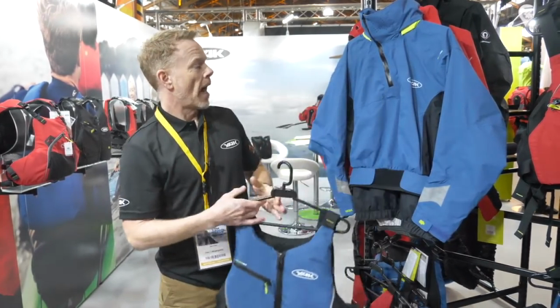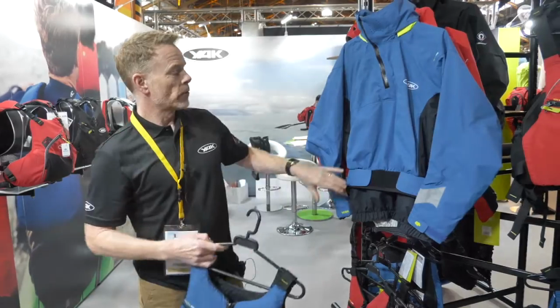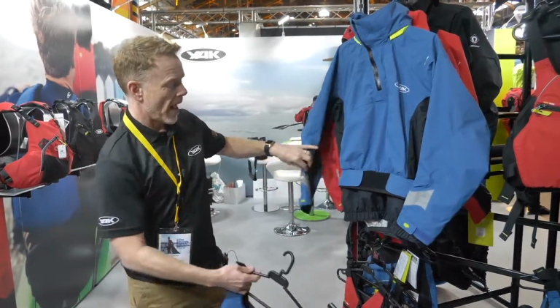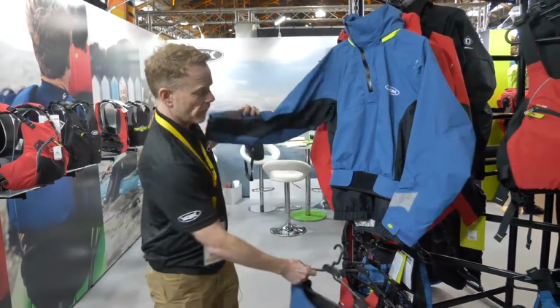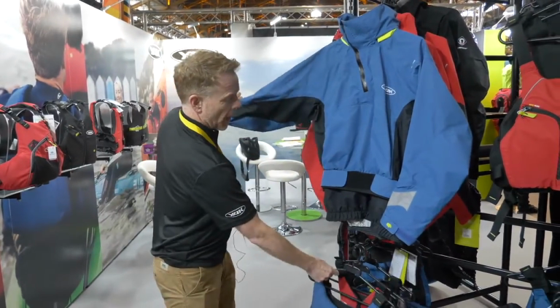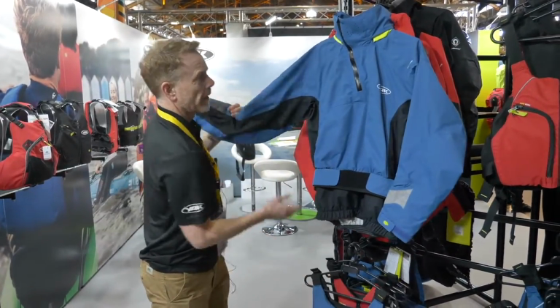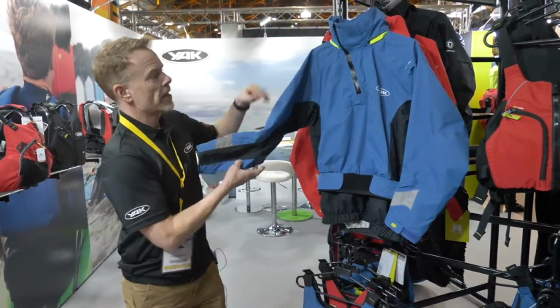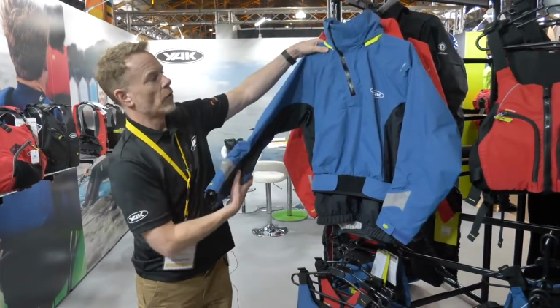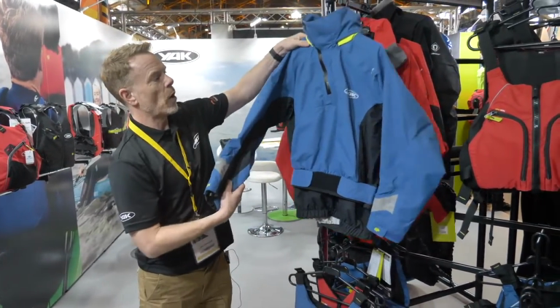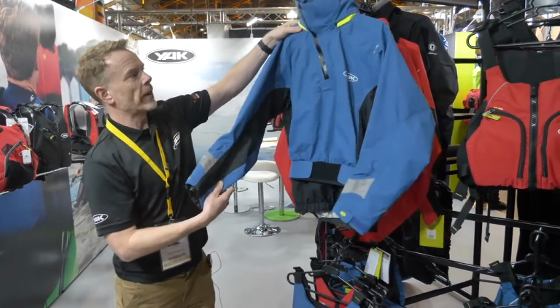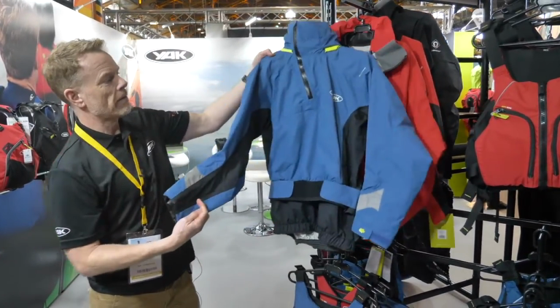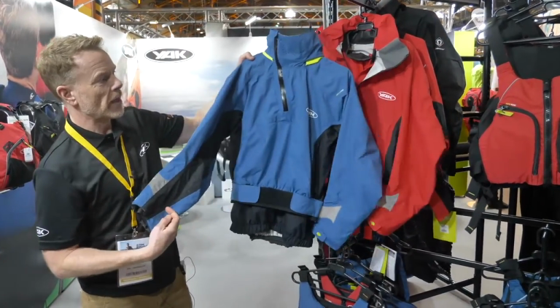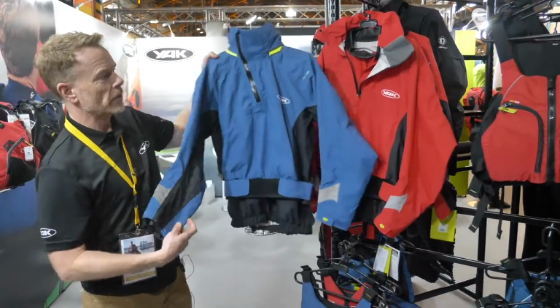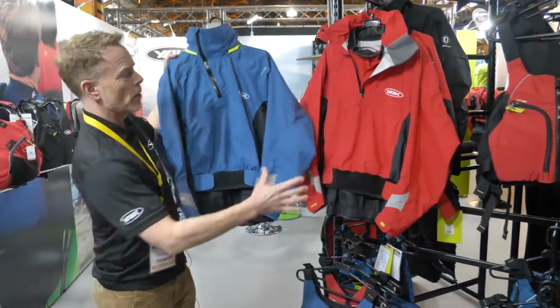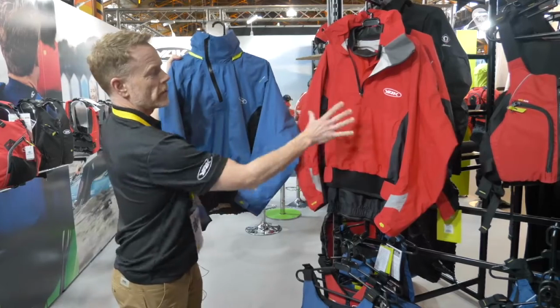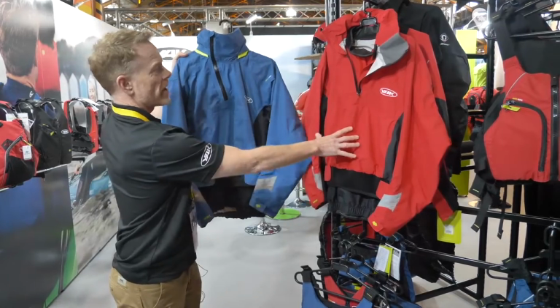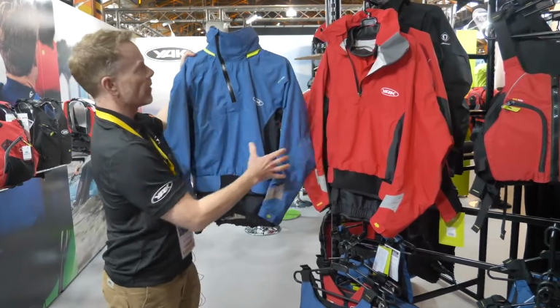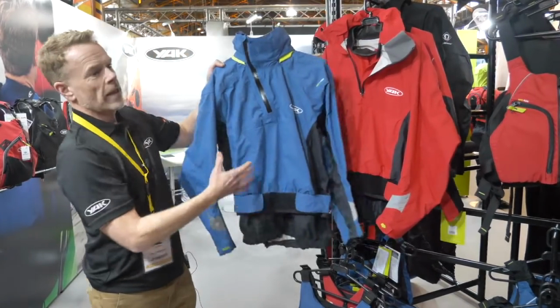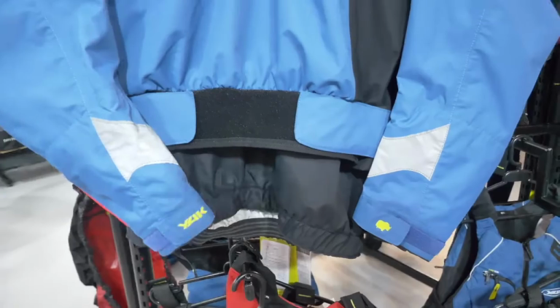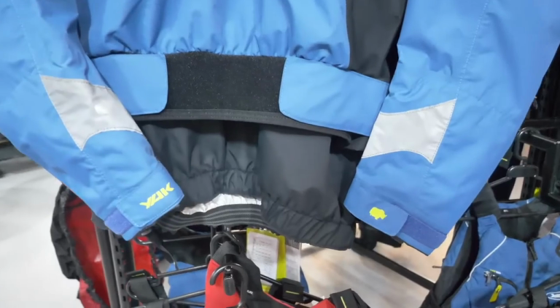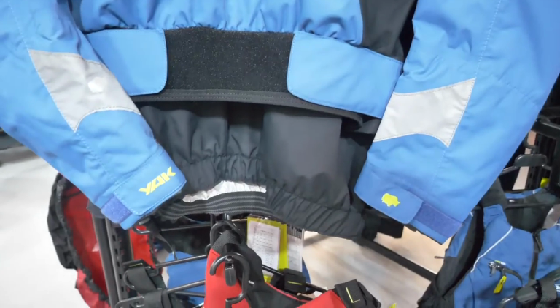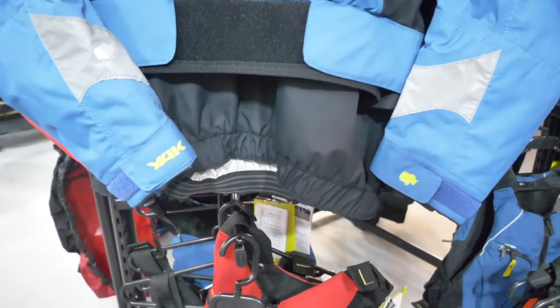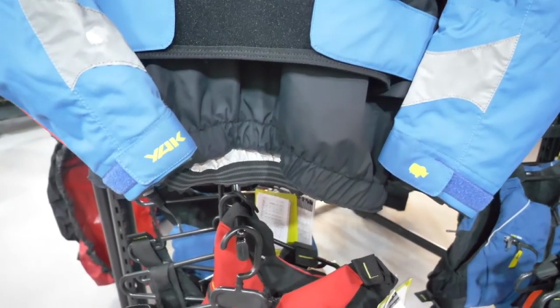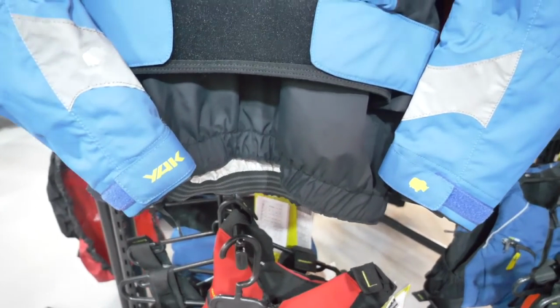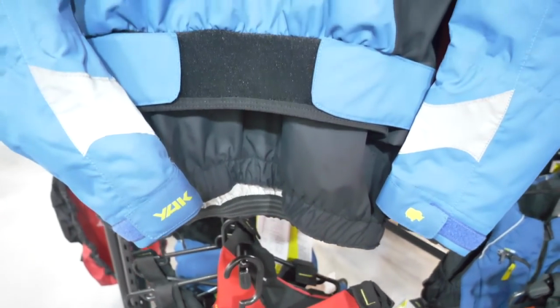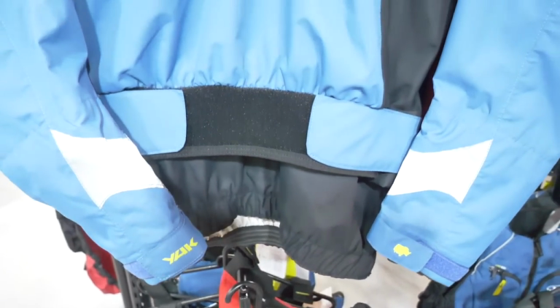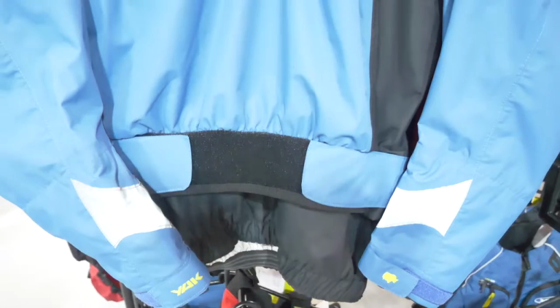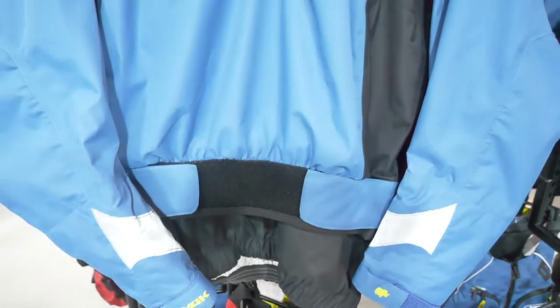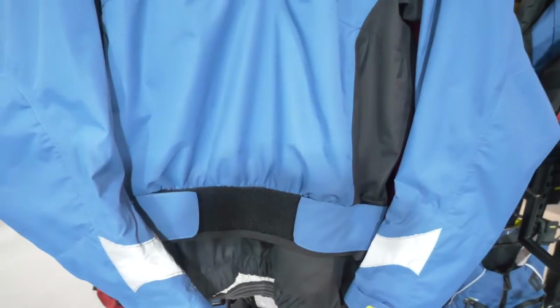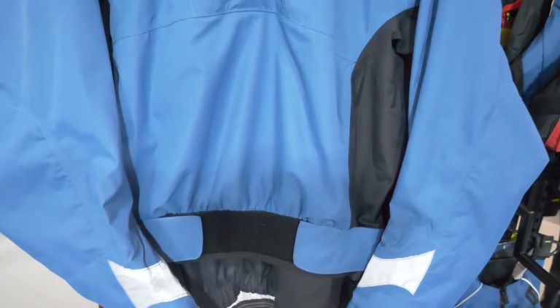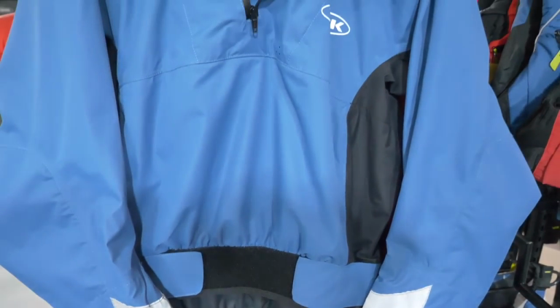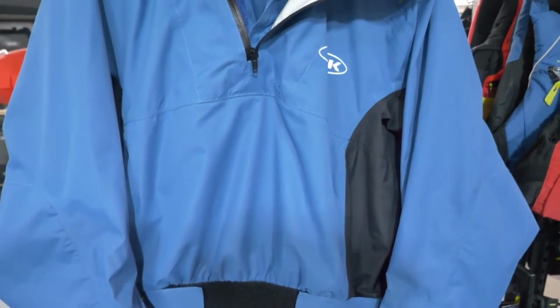We also have an update on the Apollo, again available in the new blue — we do it in red currently. Demand has been high enough to add new colours for next year.